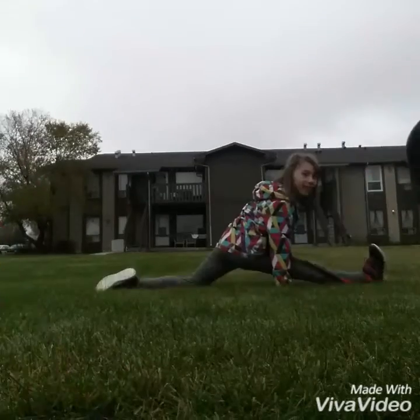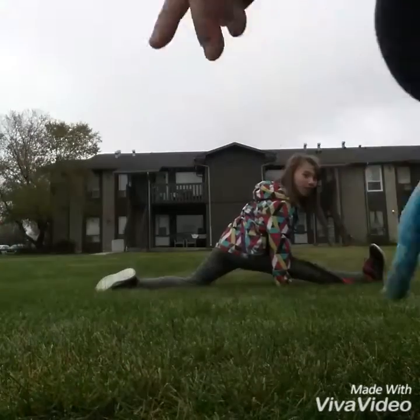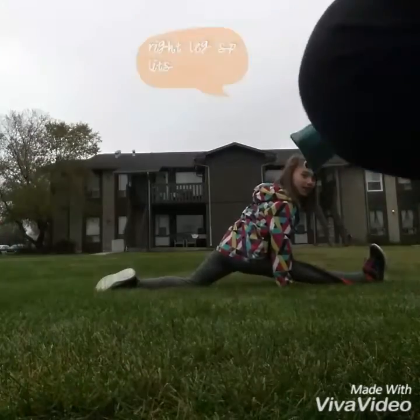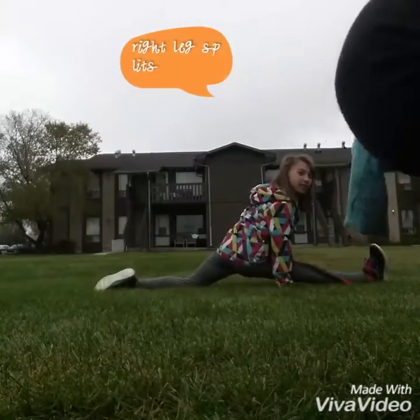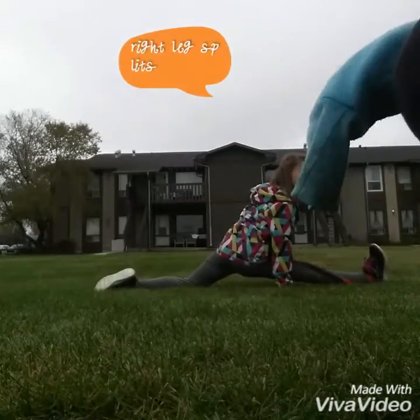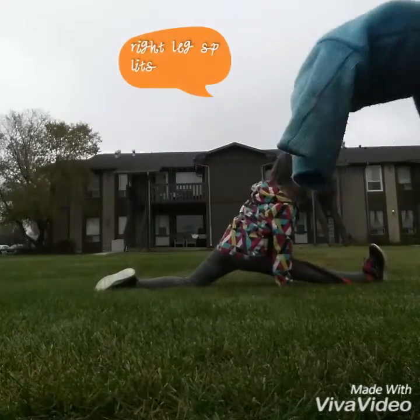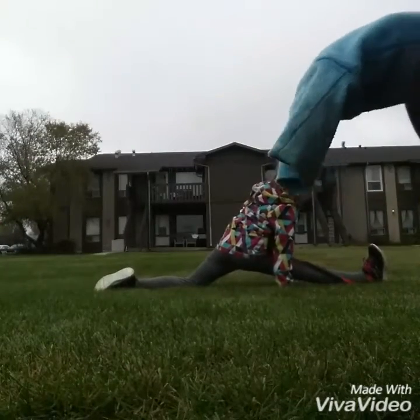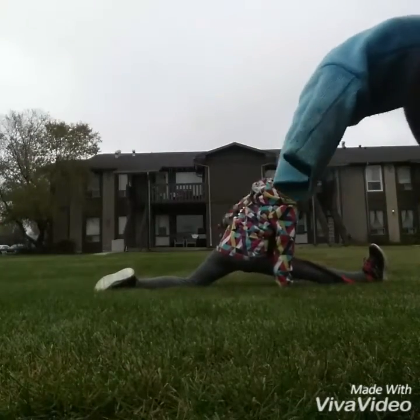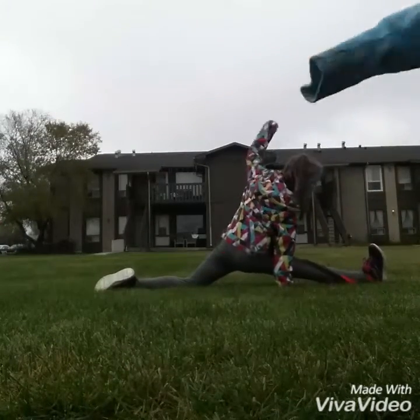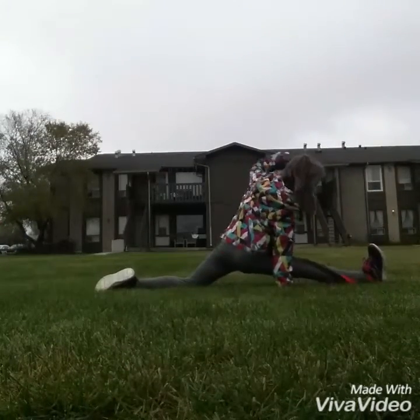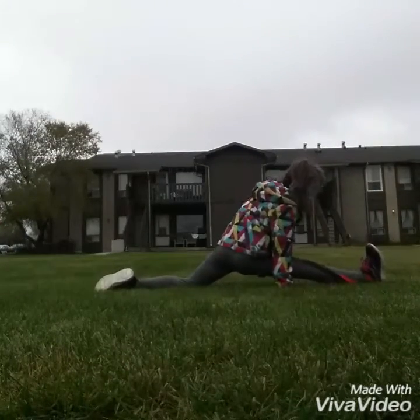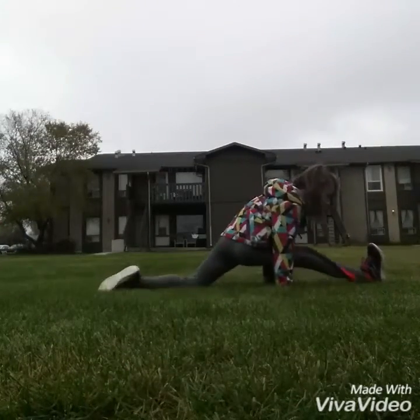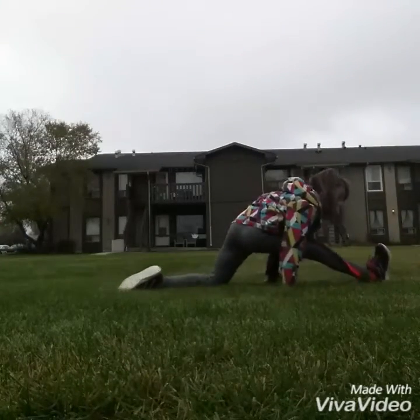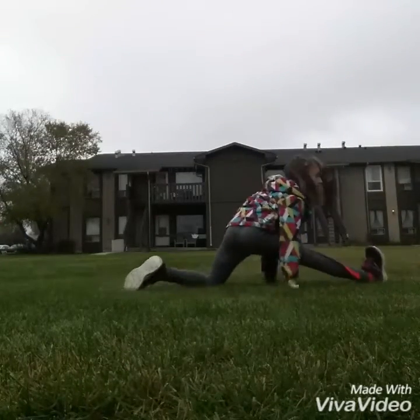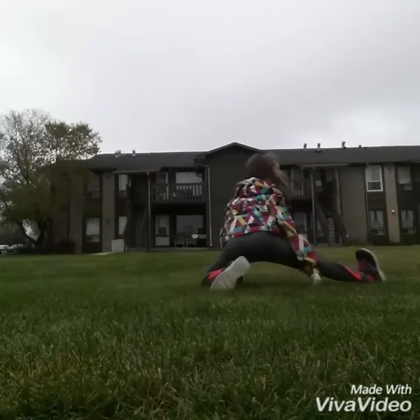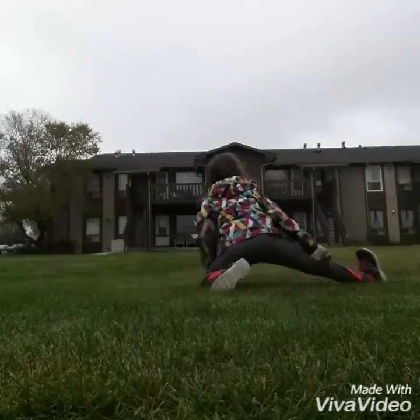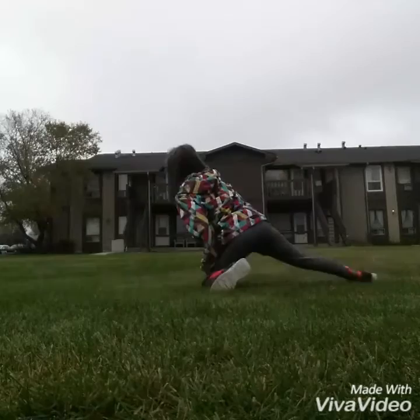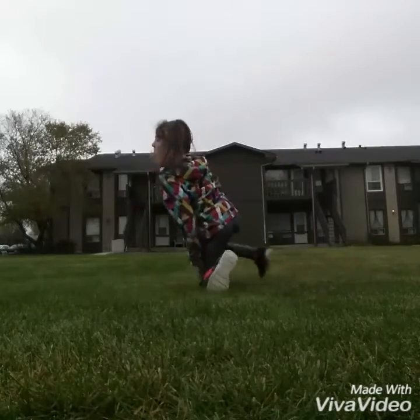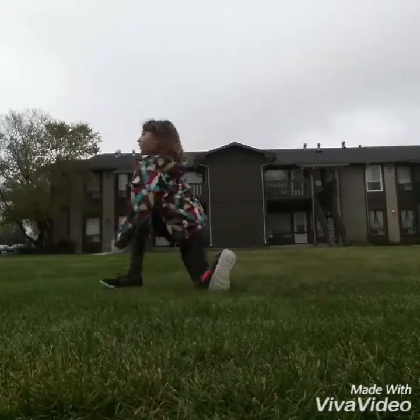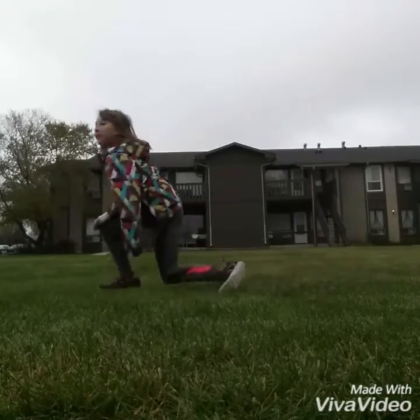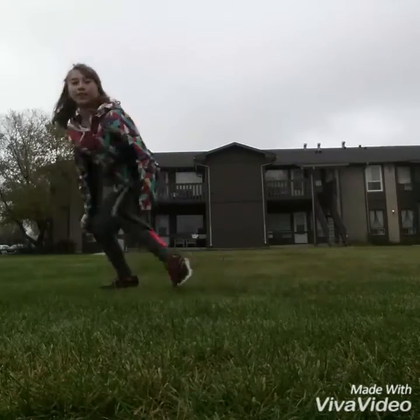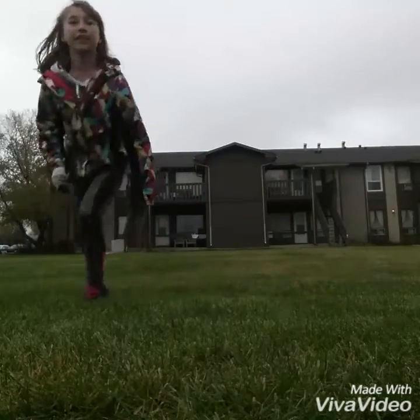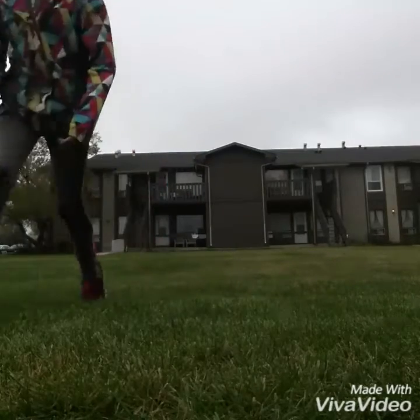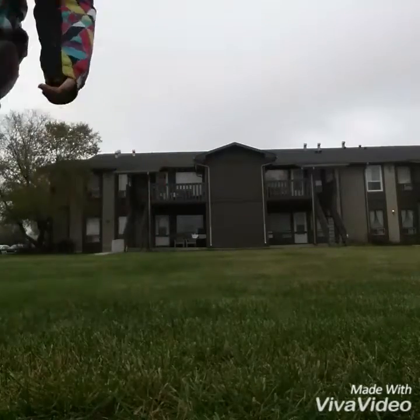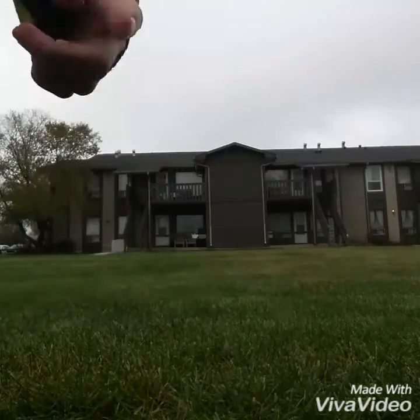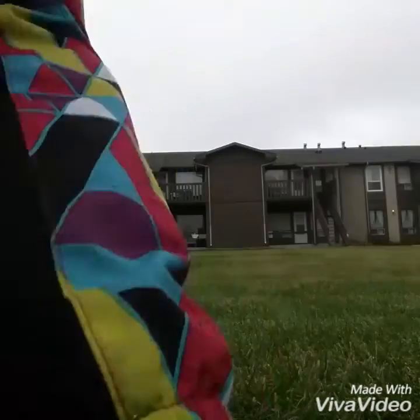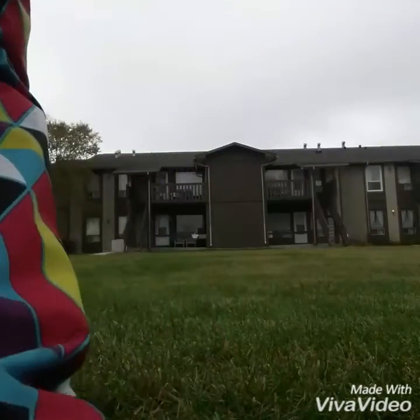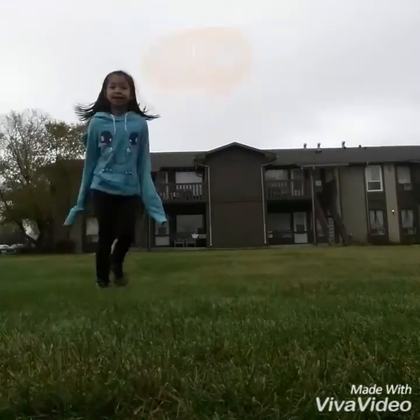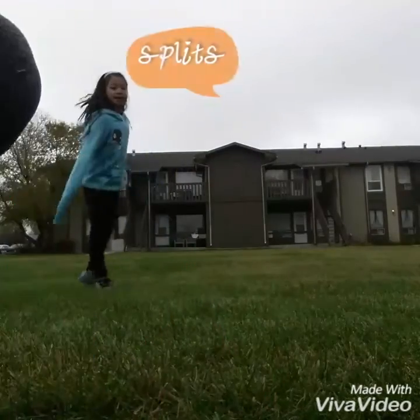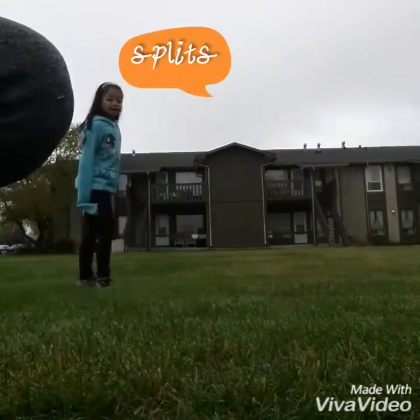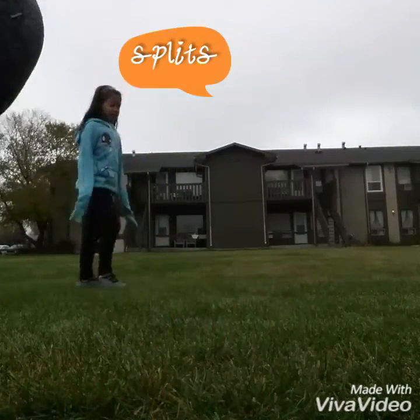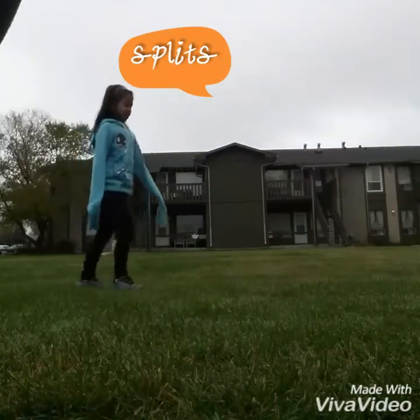Right leg splits! Yeah, and do you know where my feet are? They're right here! Because I'm doing it — they're right here!